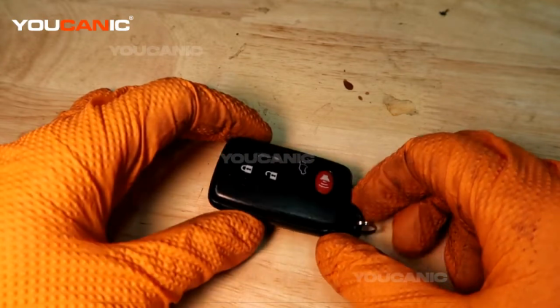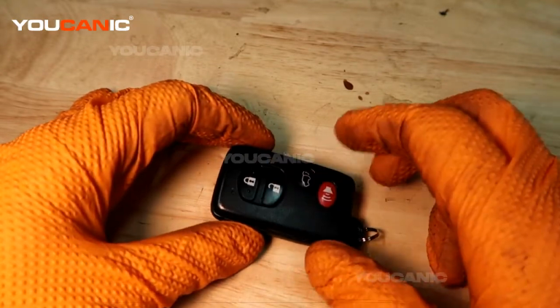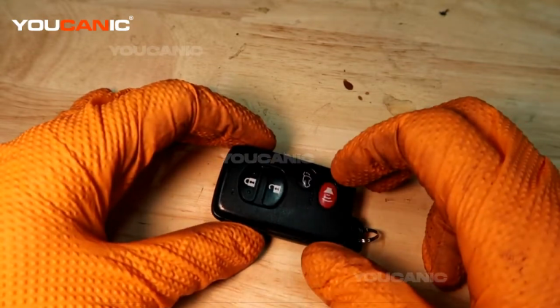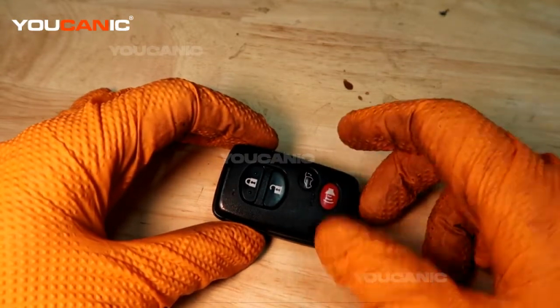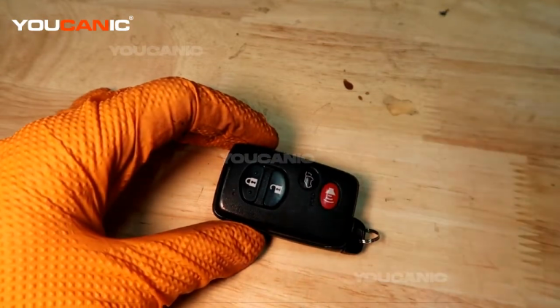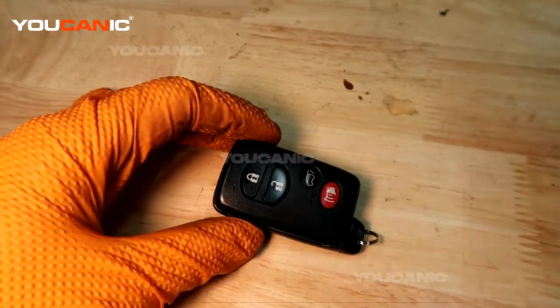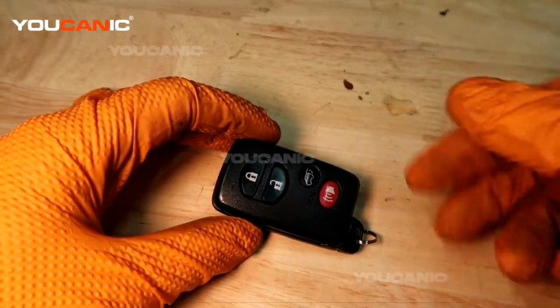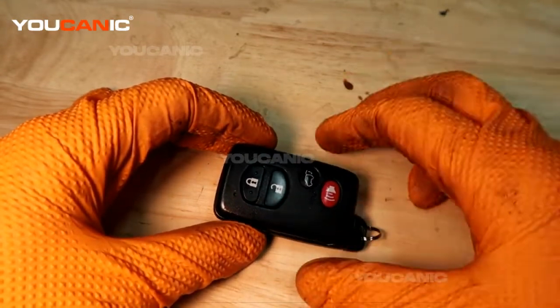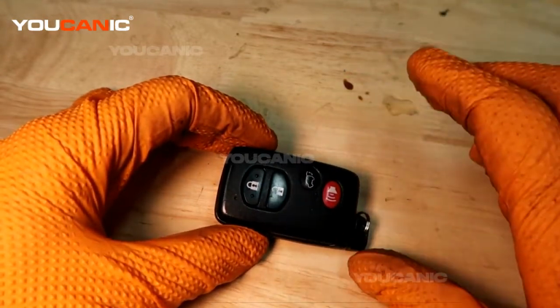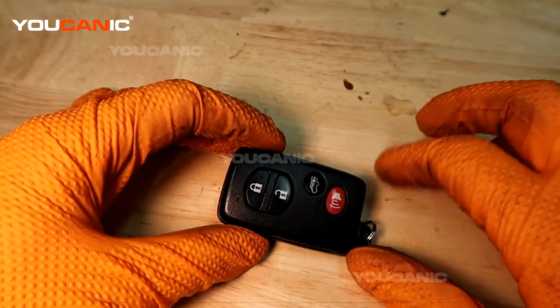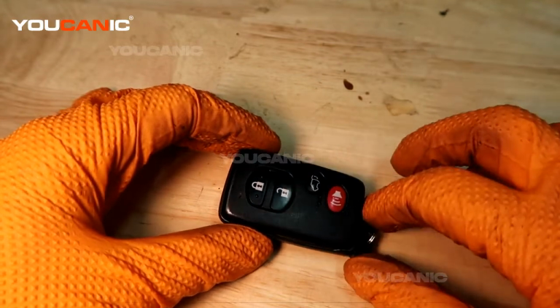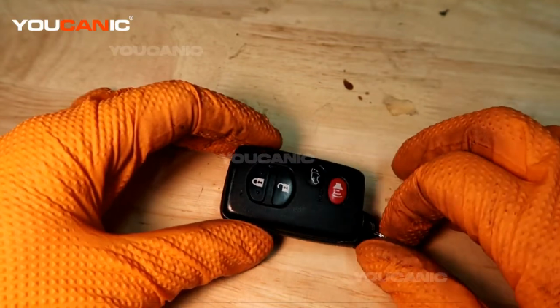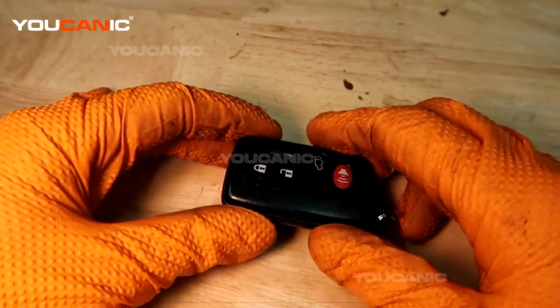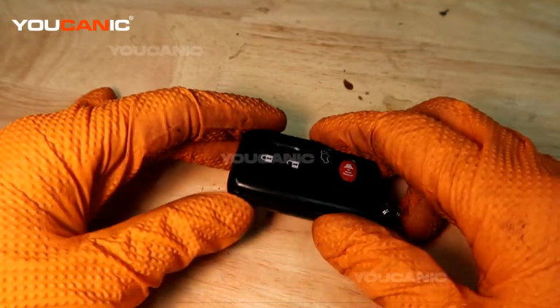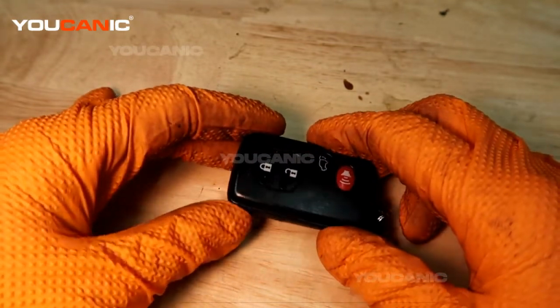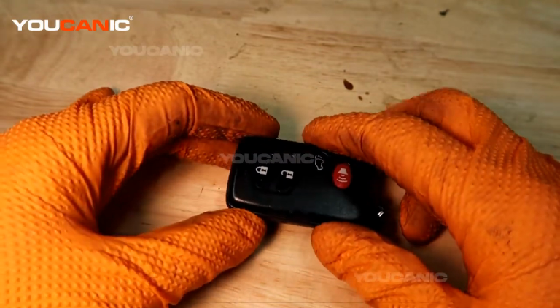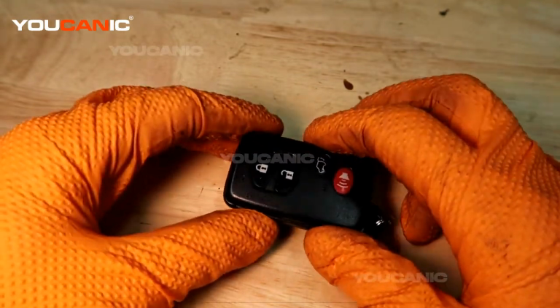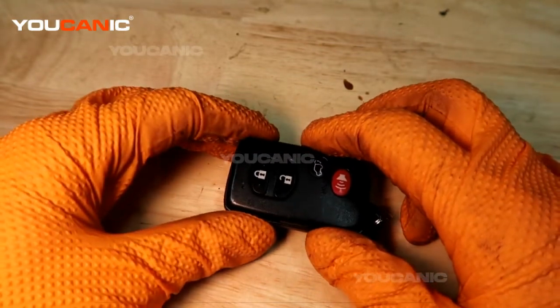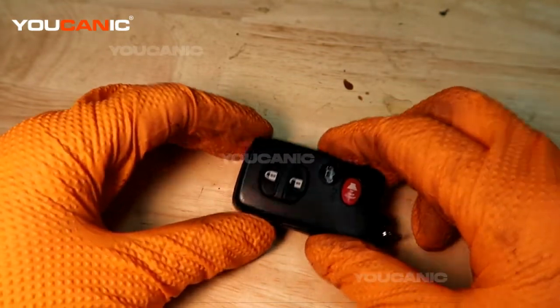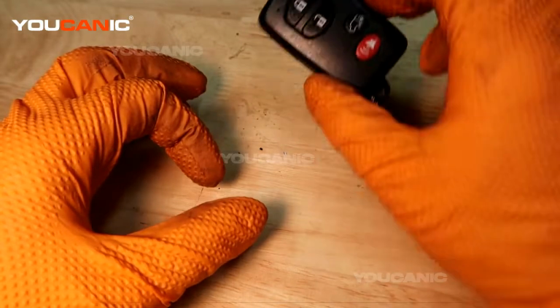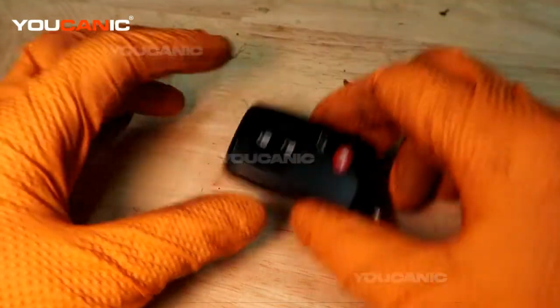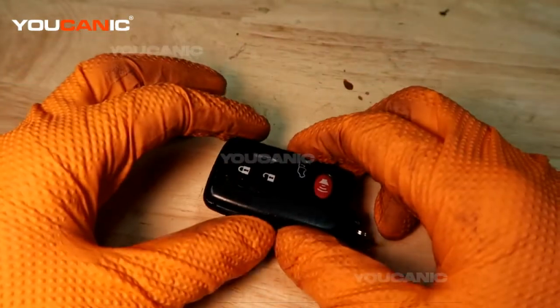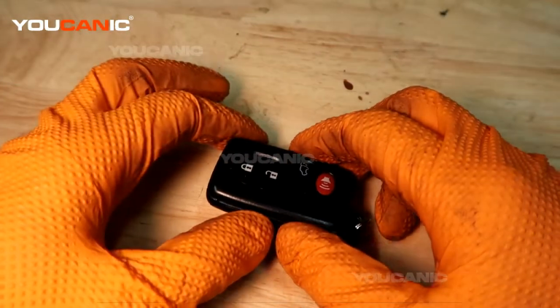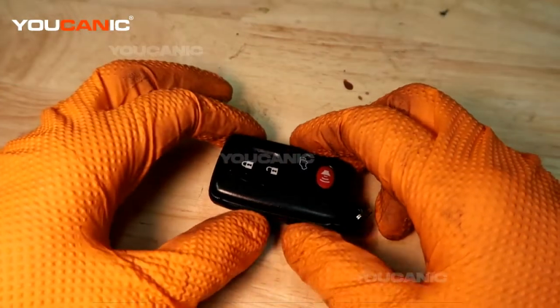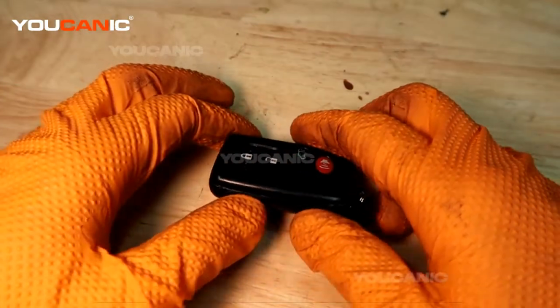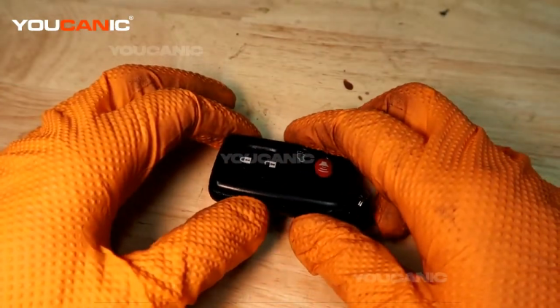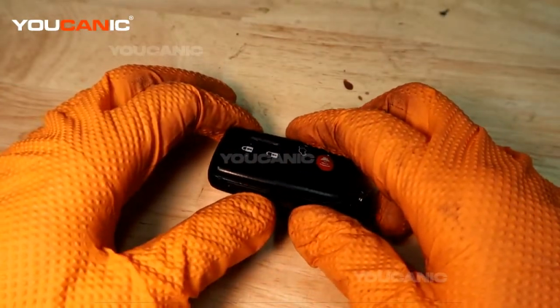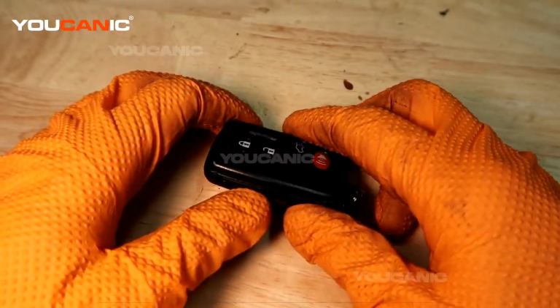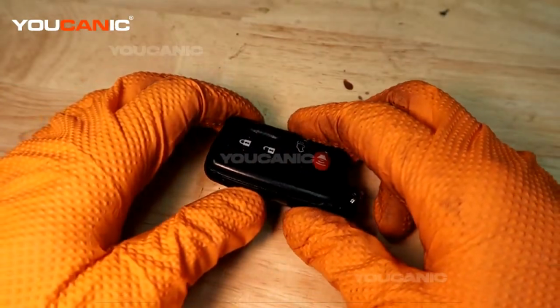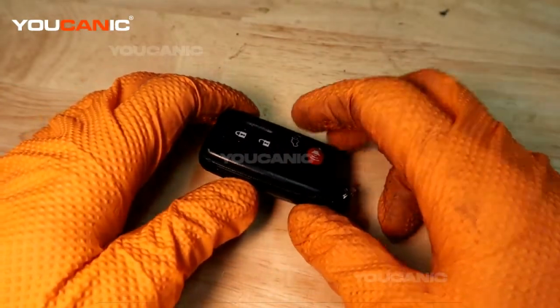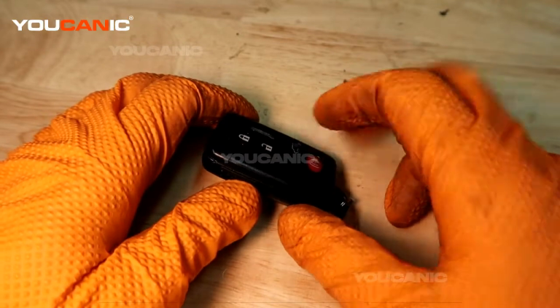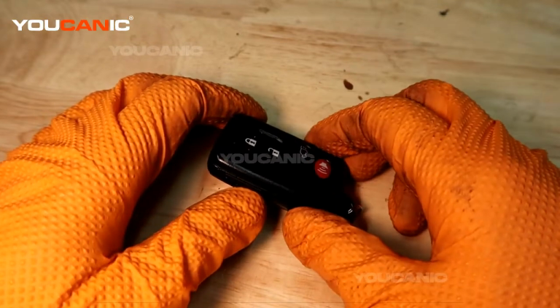If the battery is not working and not communicating with the car — this is a push button start car — and you want it to work without holding the fob up to the push button to get it to start, then you'll want to replace this battery.